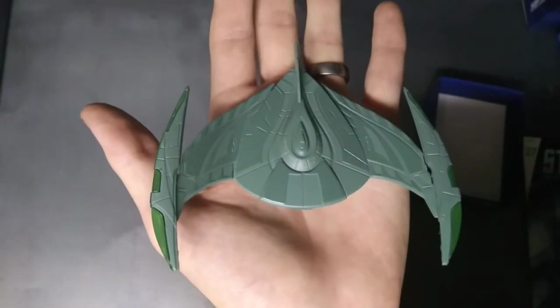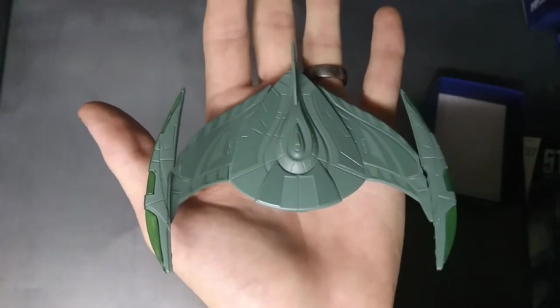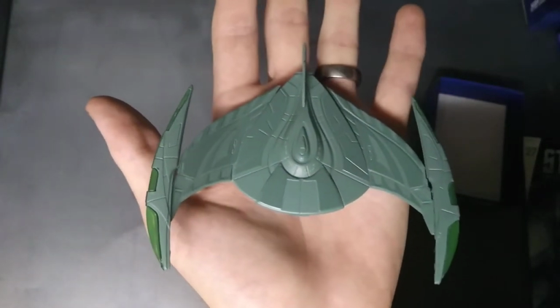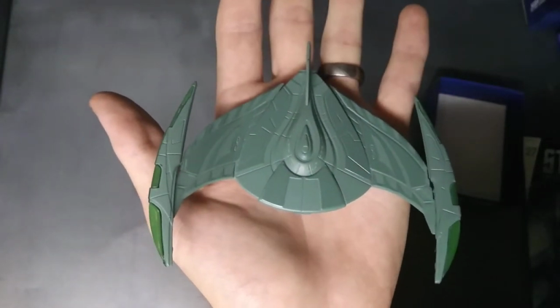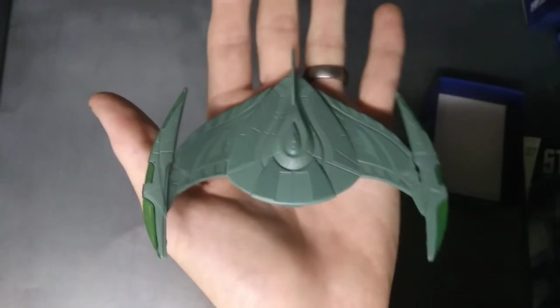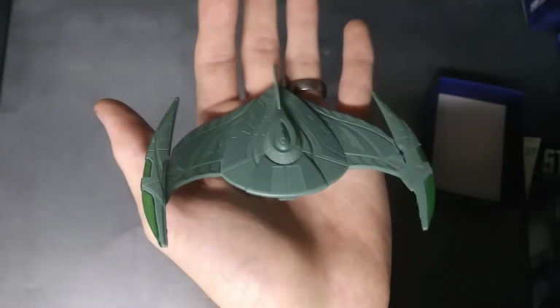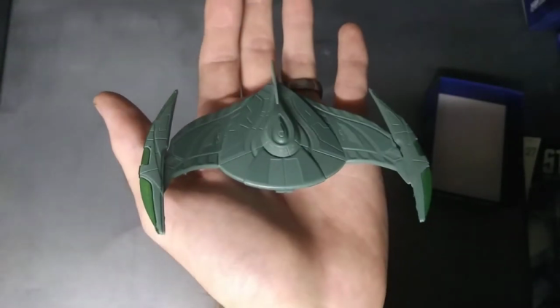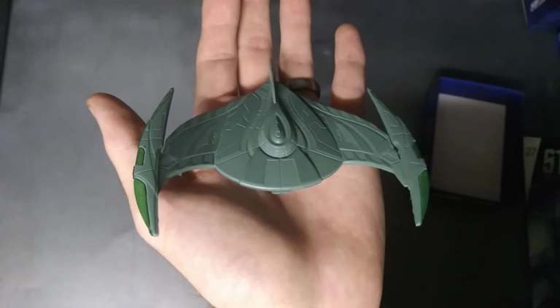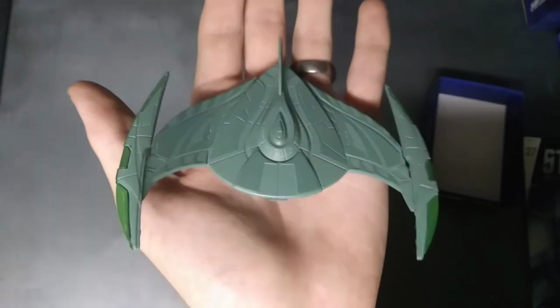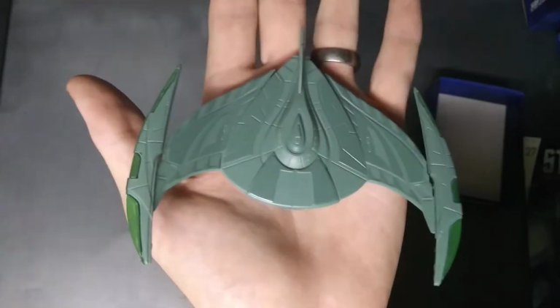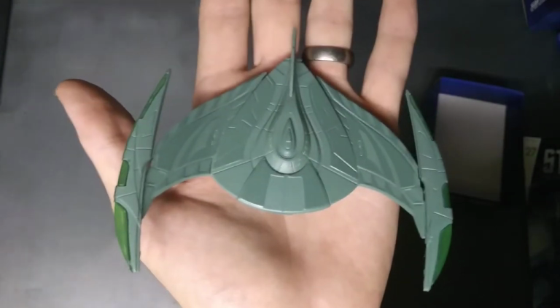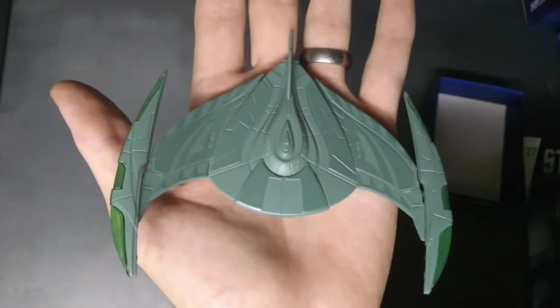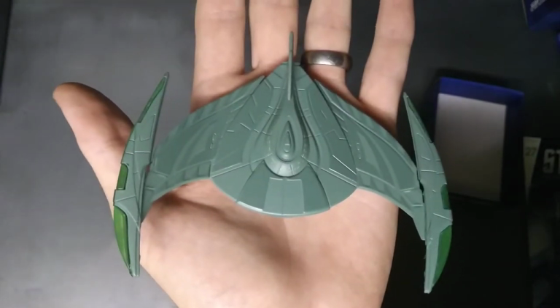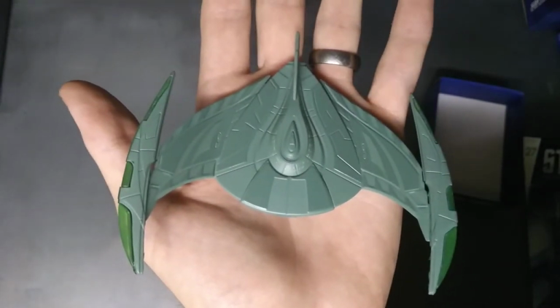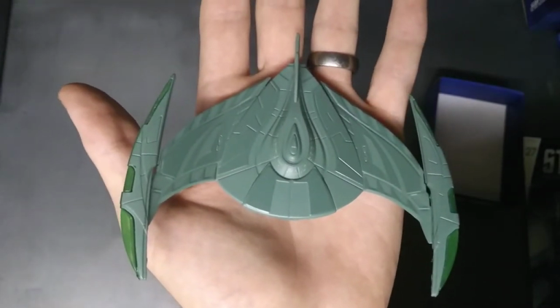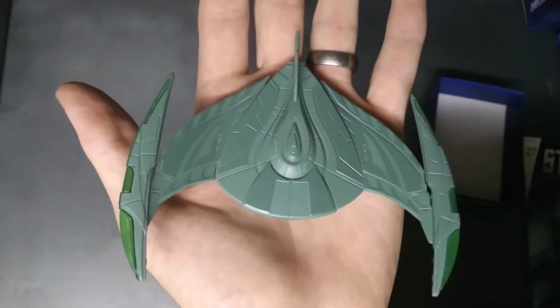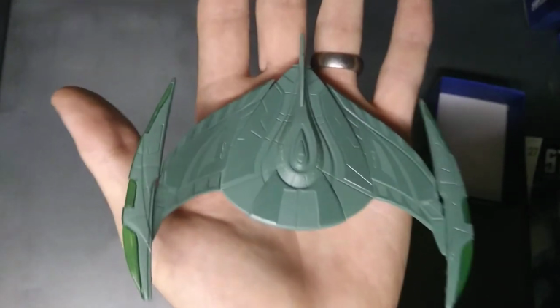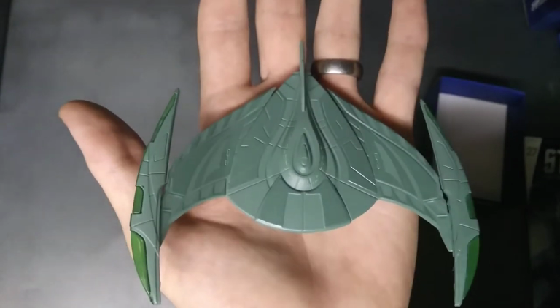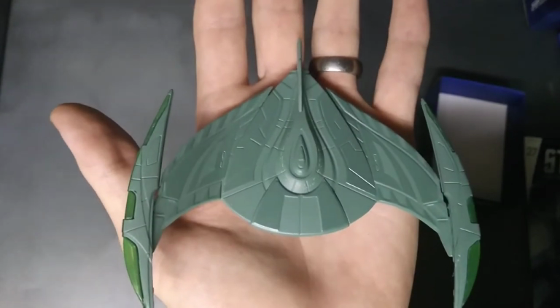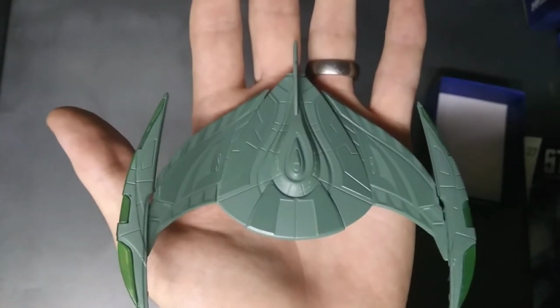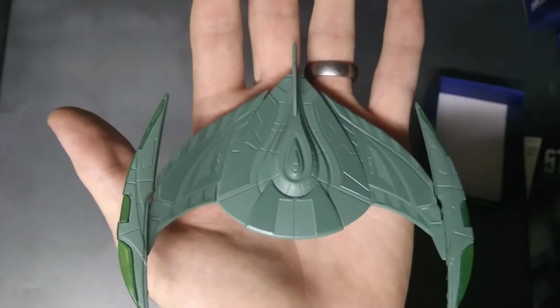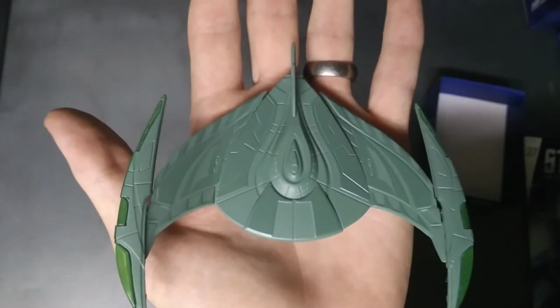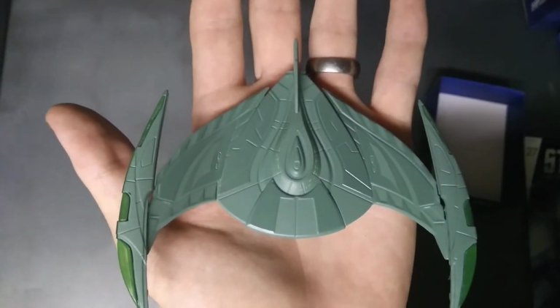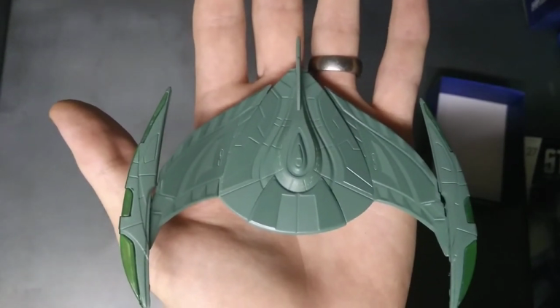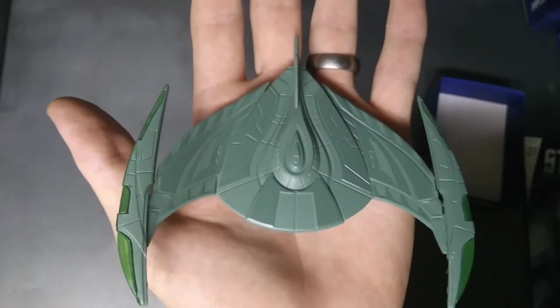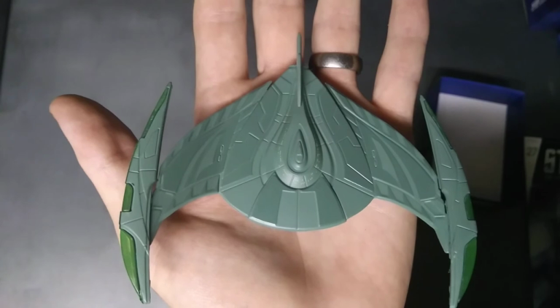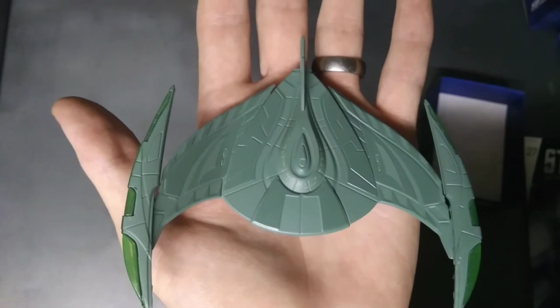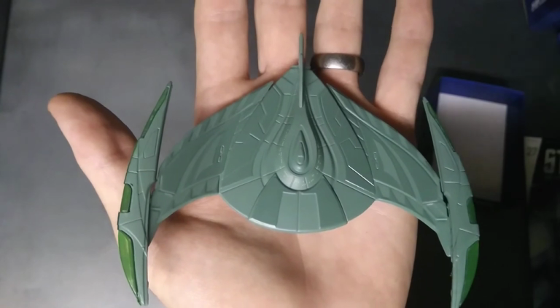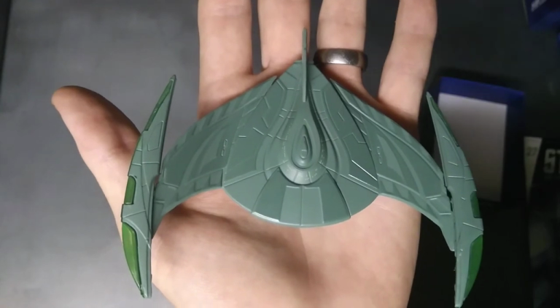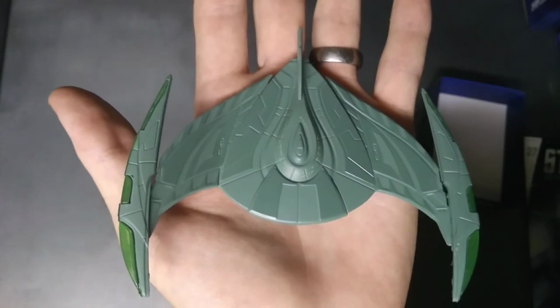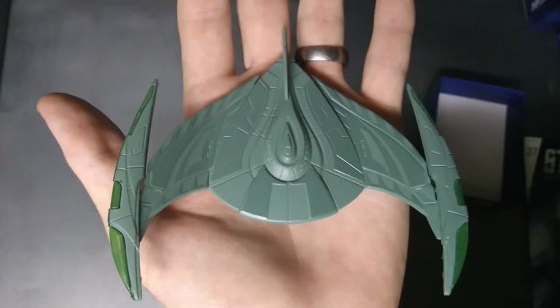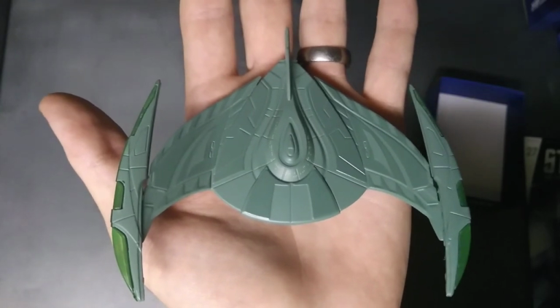Anyway, that is your Romulan Bird of Prey. I'll catch you on my next episode — thanks for watching.